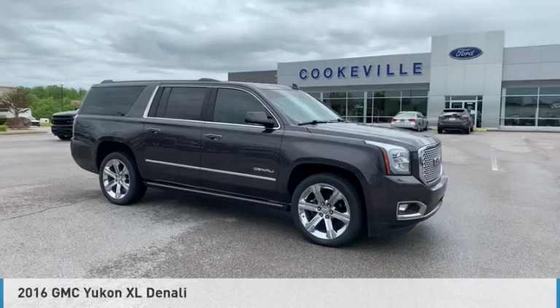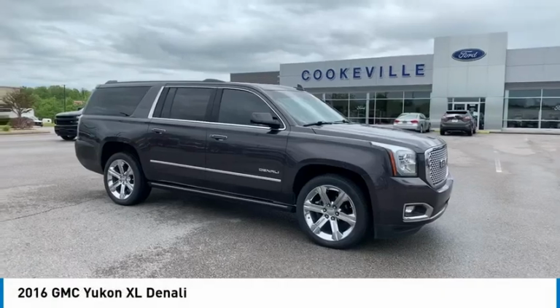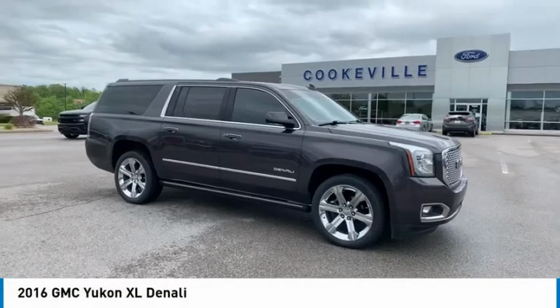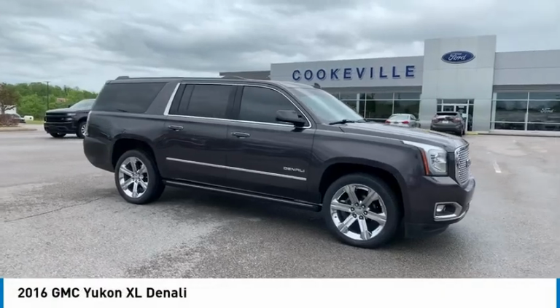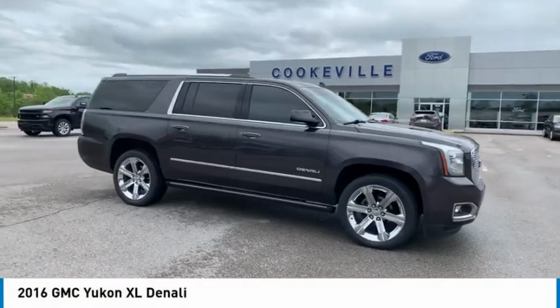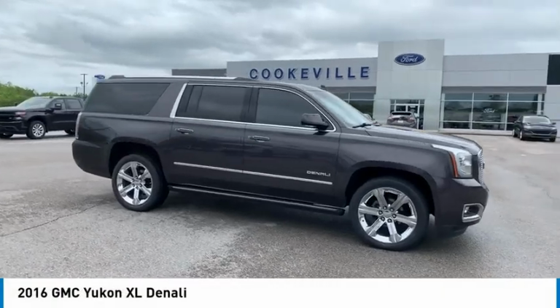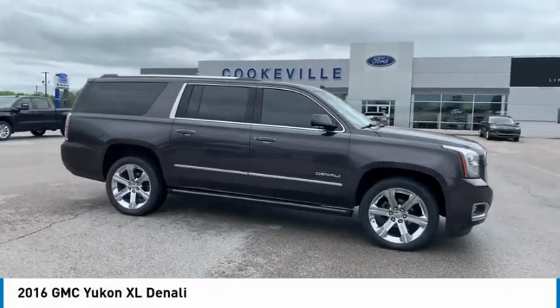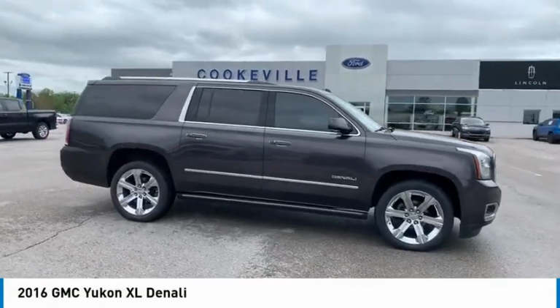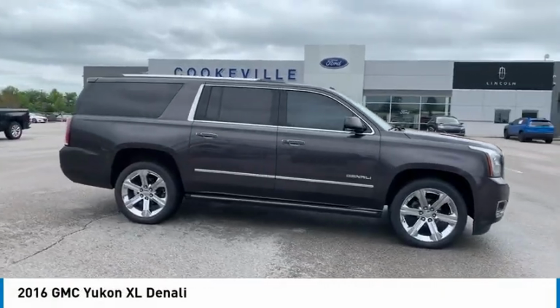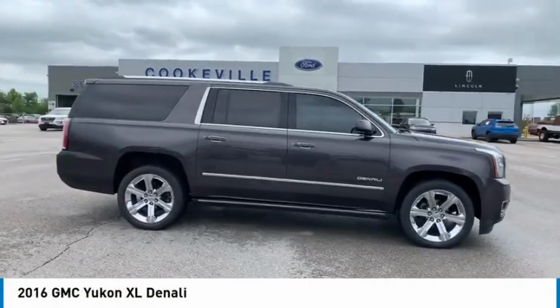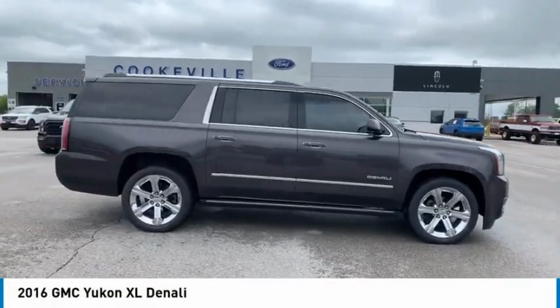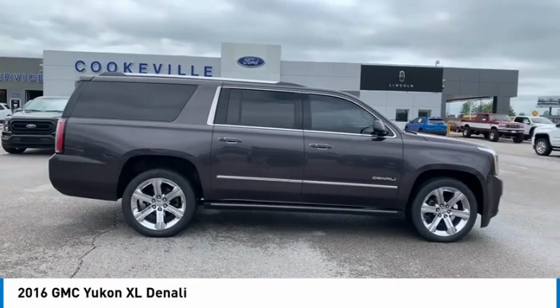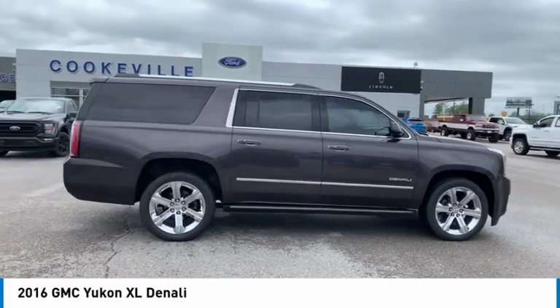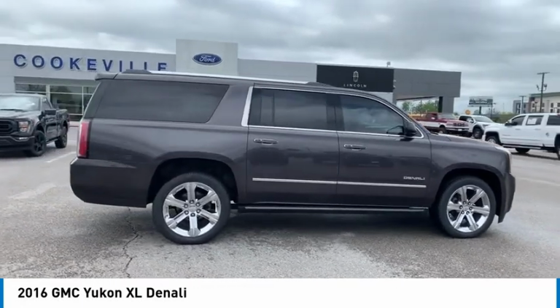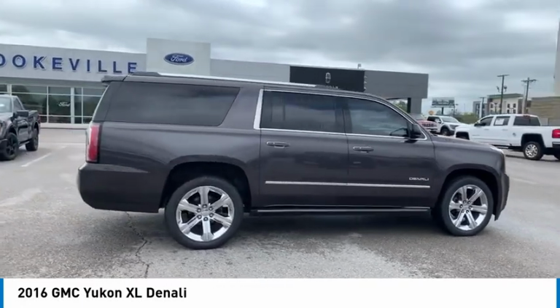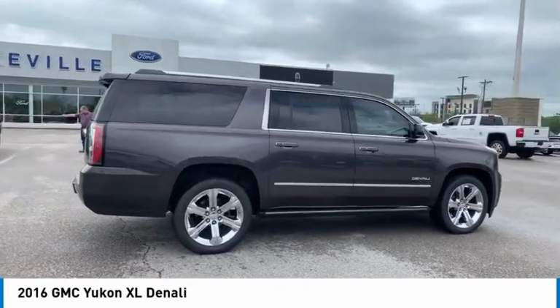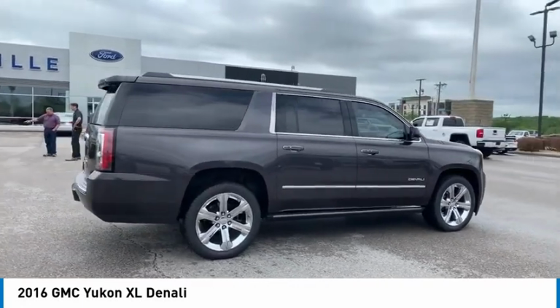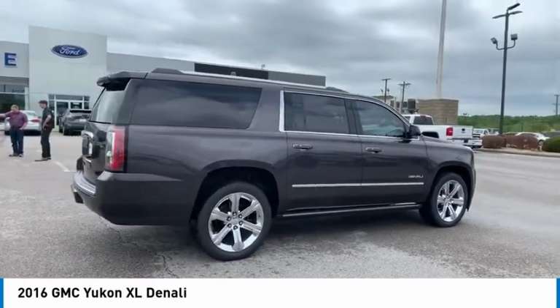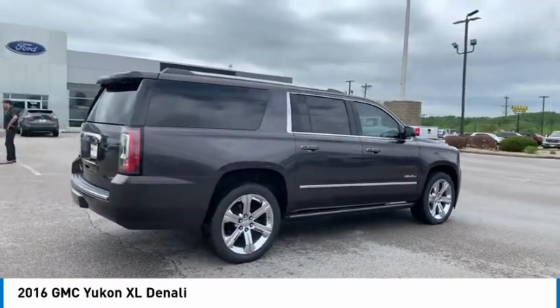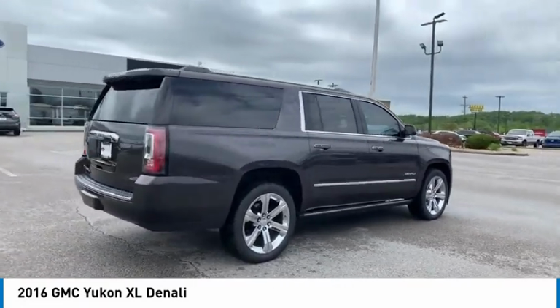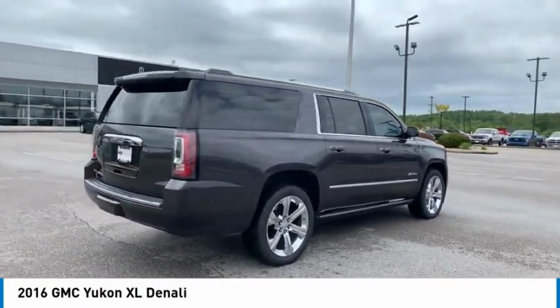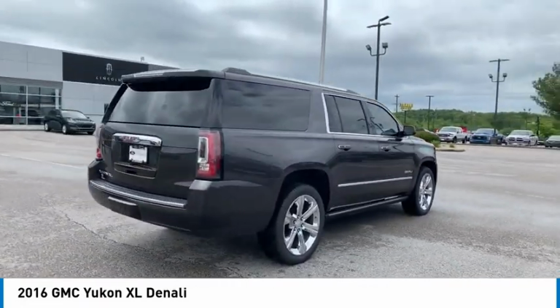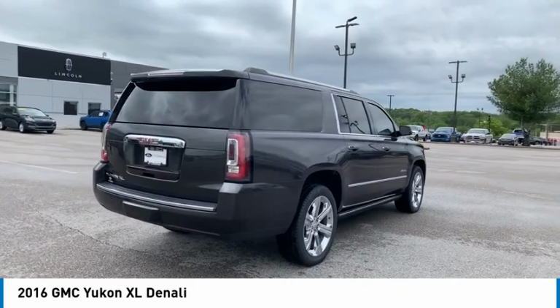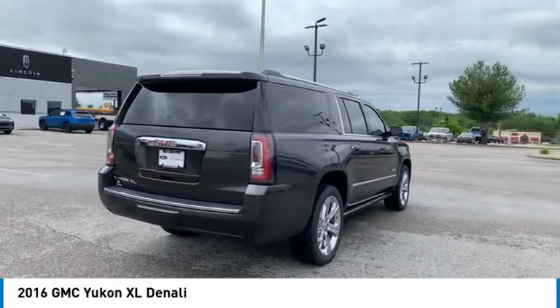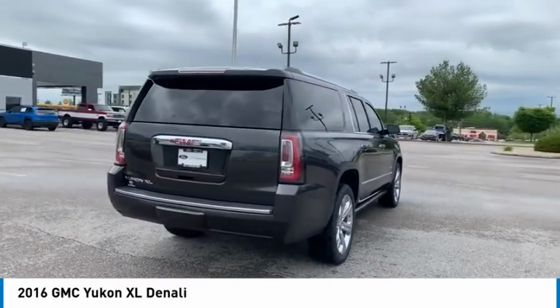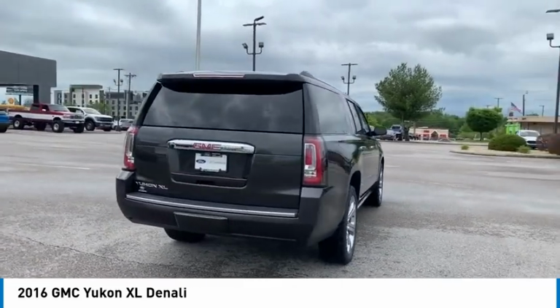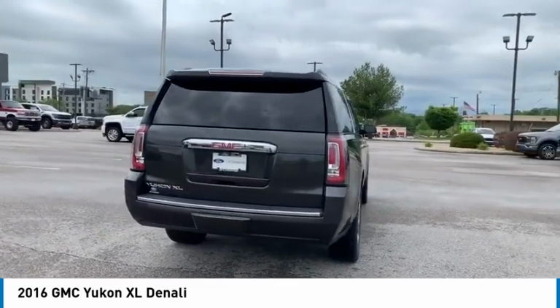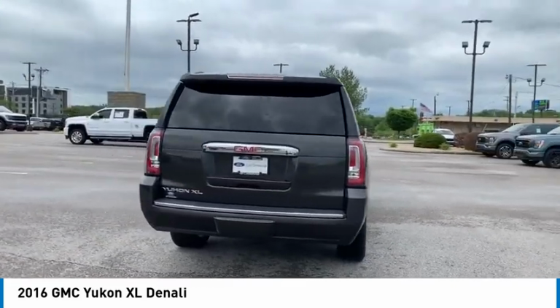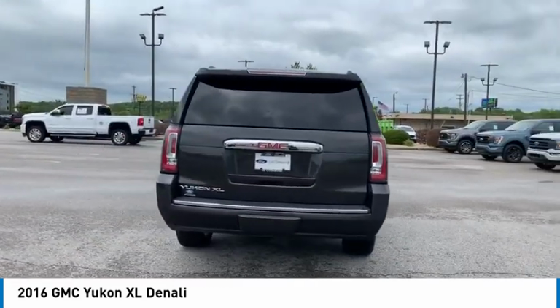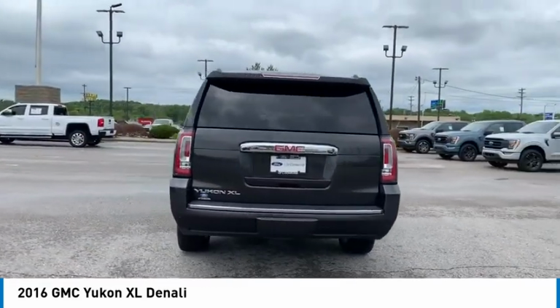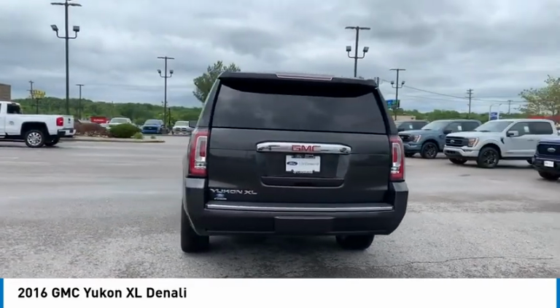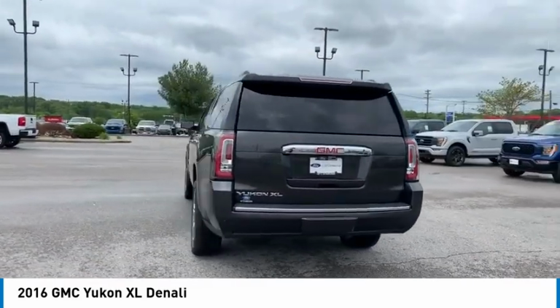We are pleased to show you the 2016 Yukon XL. GMC Yukon XL is a great choice for families who need a full size SUV with maximum seating. The looks don't hurt either. Here are some of this vehicle's great options.